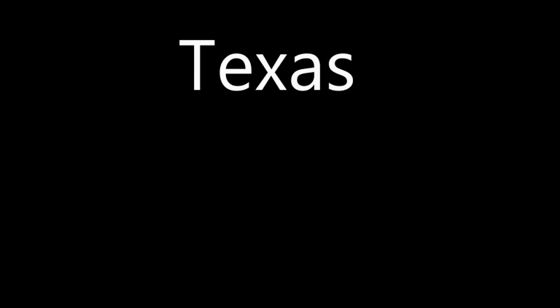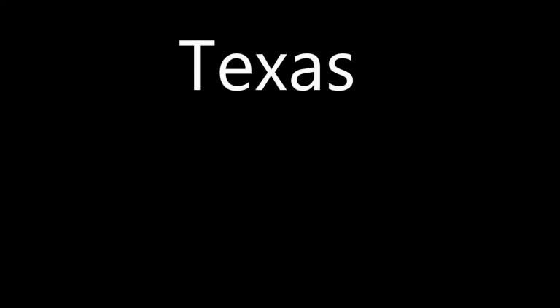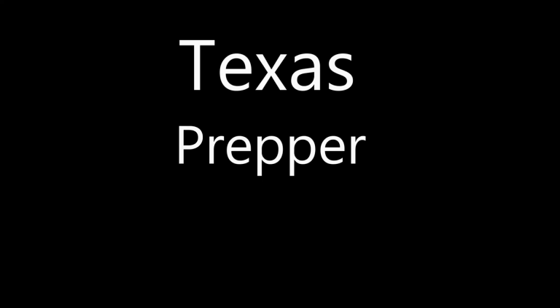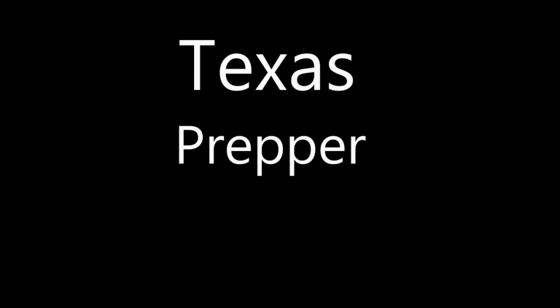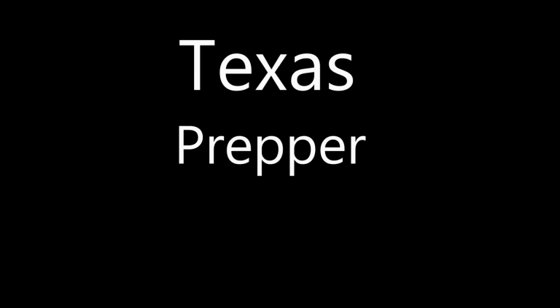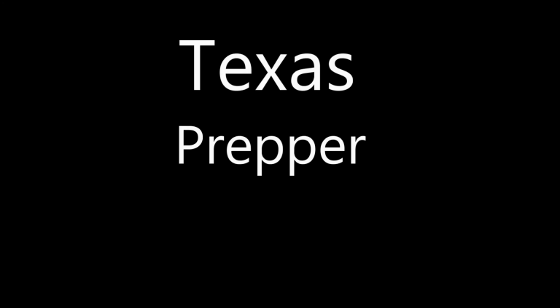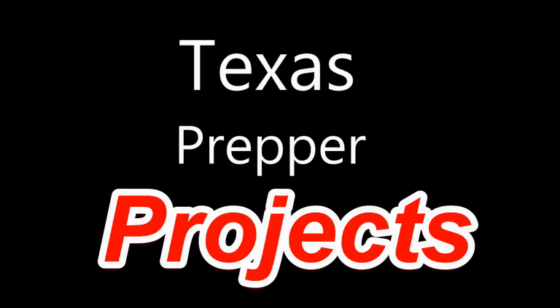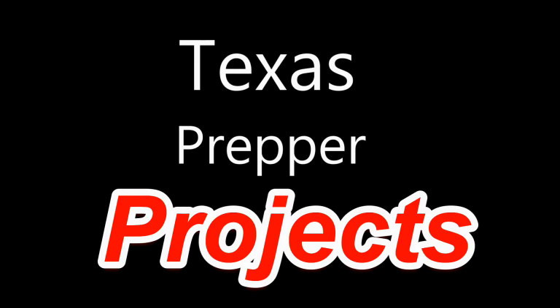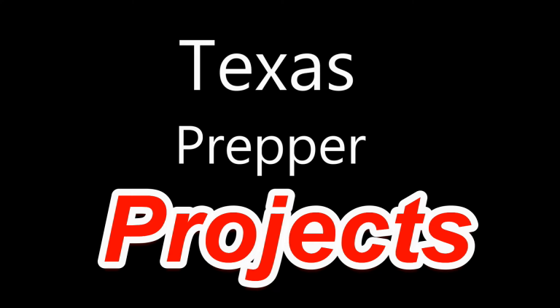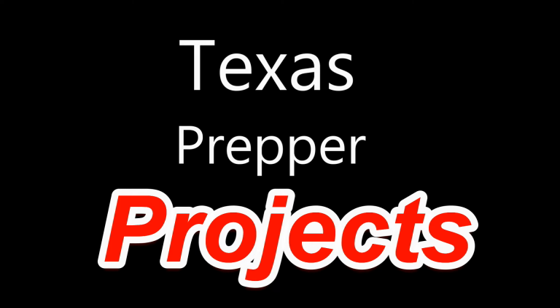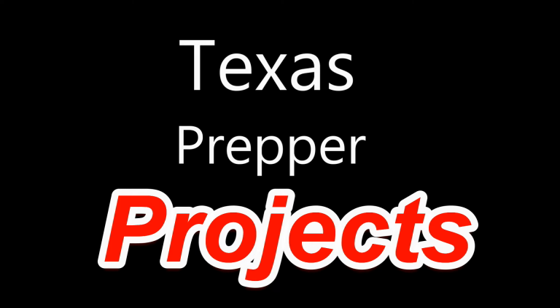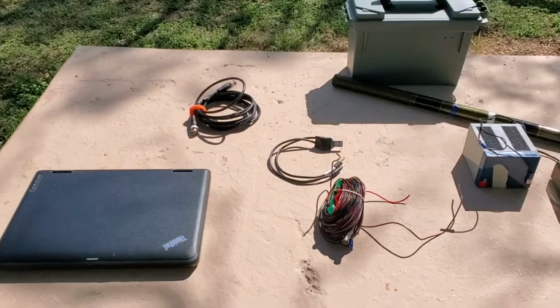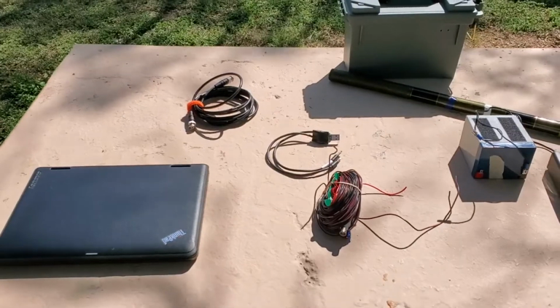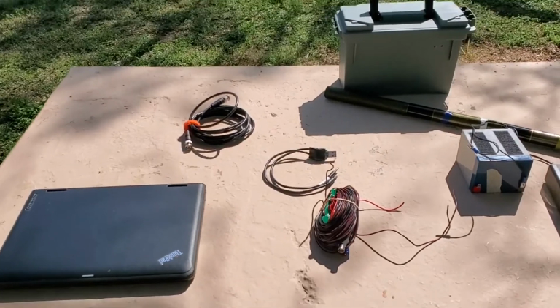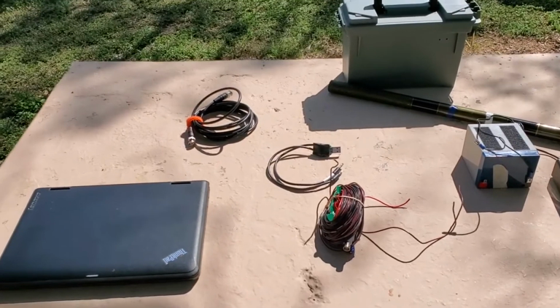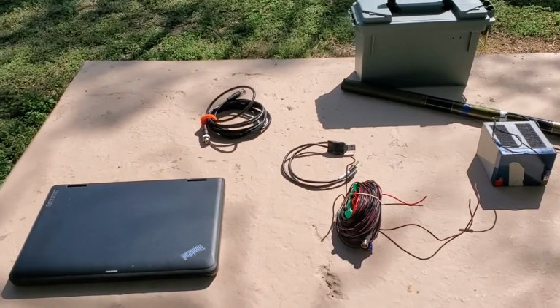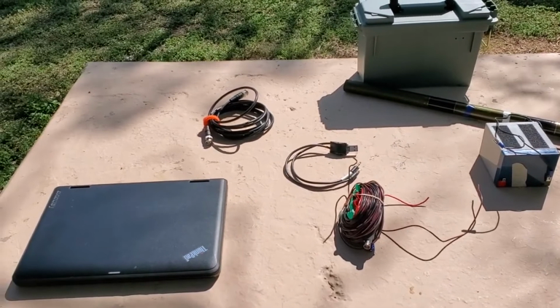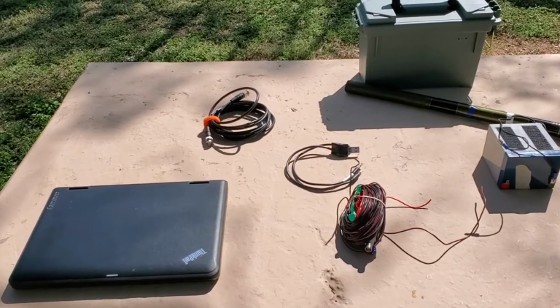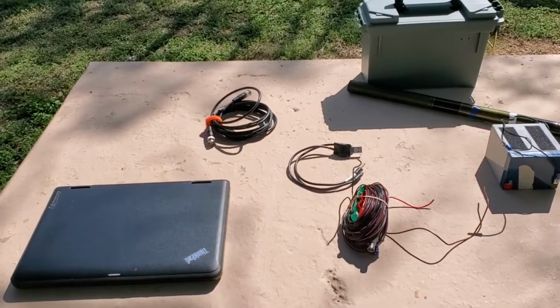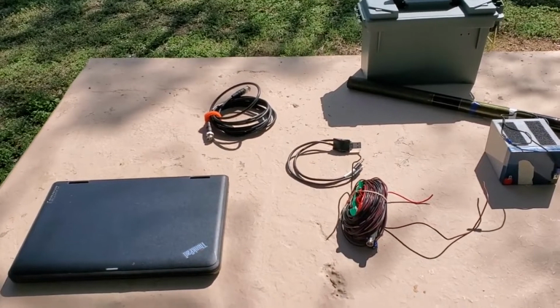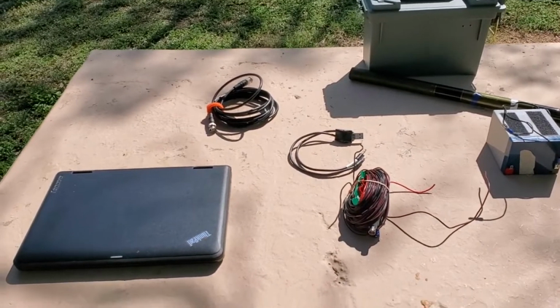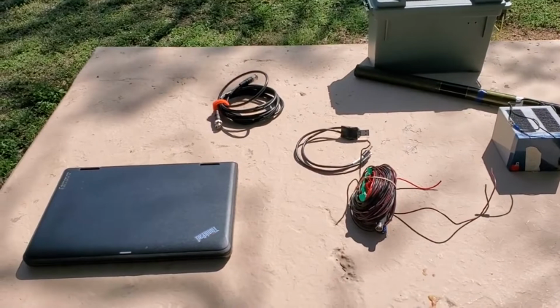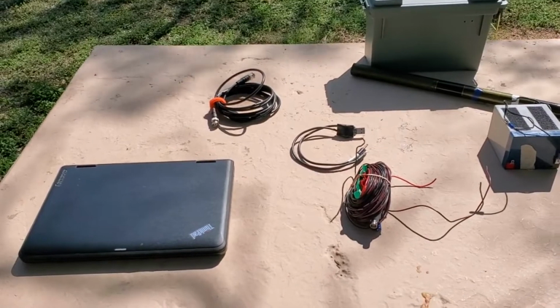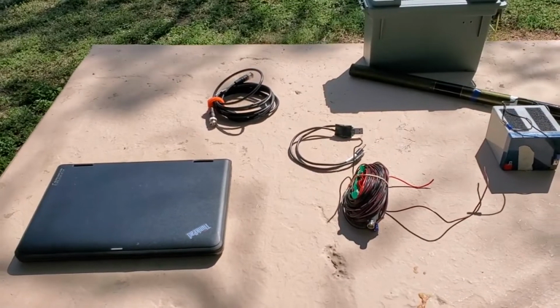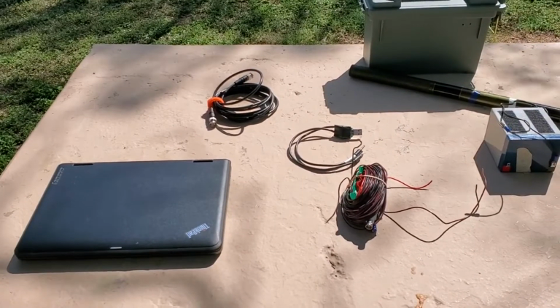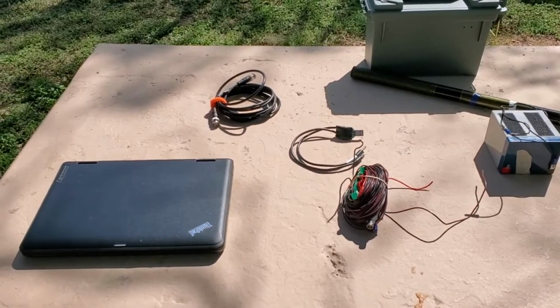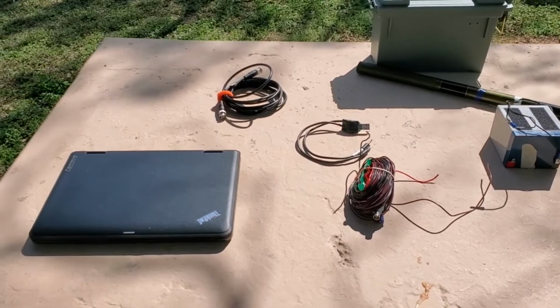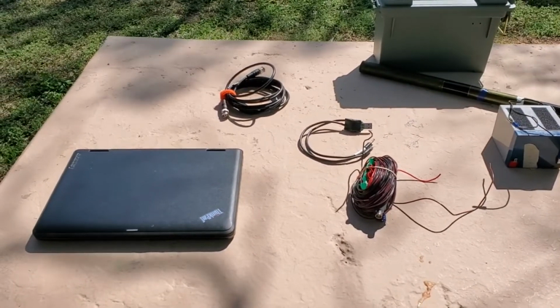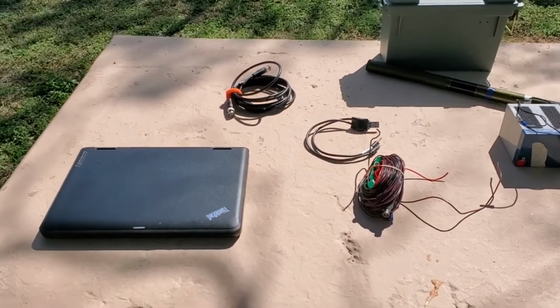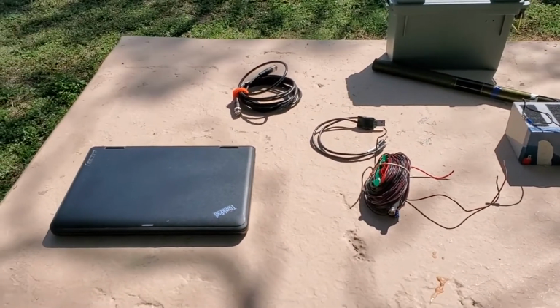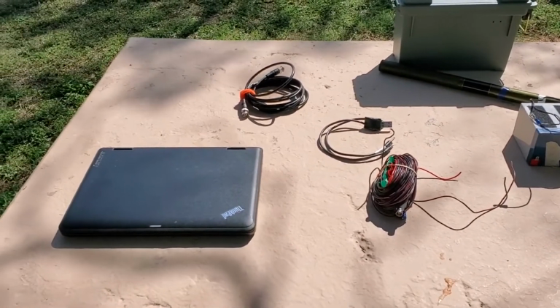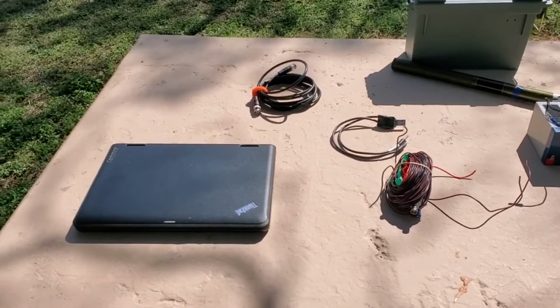Texas Prepper Projects. While I'm out here I might as well do a video on my QRP HF JS8 call setup.